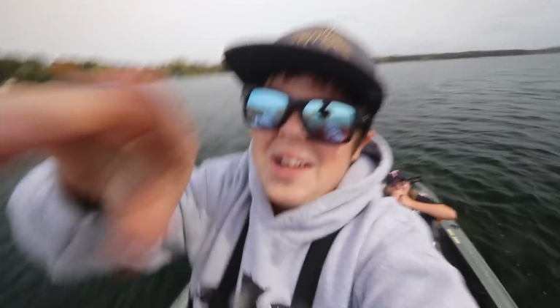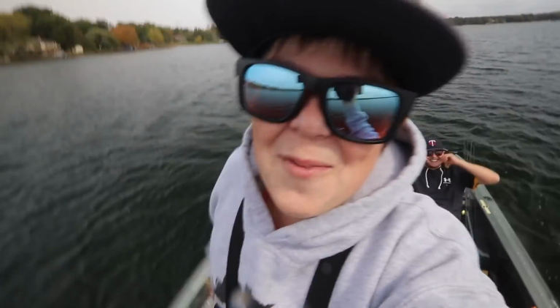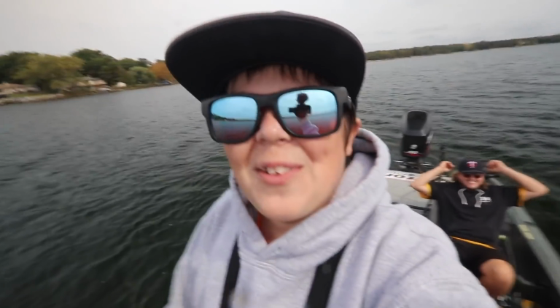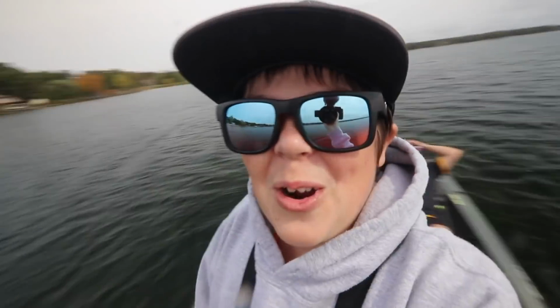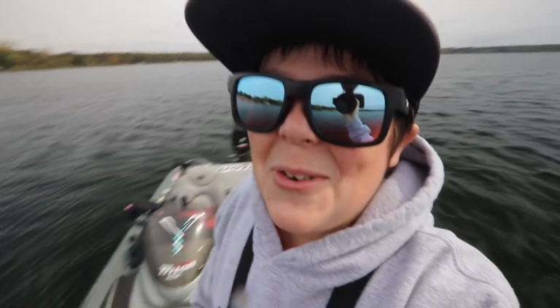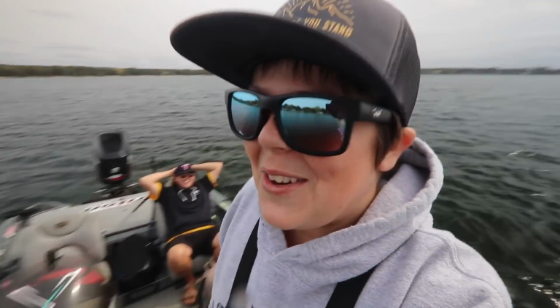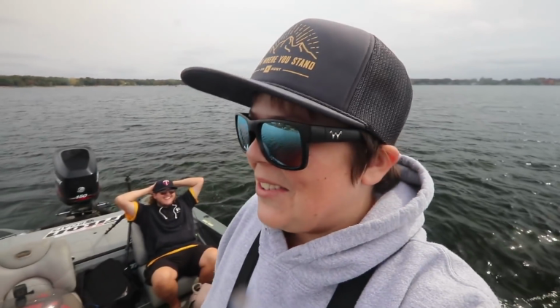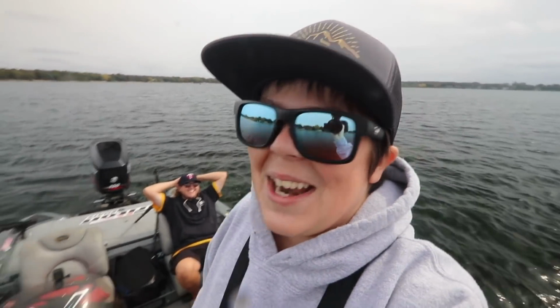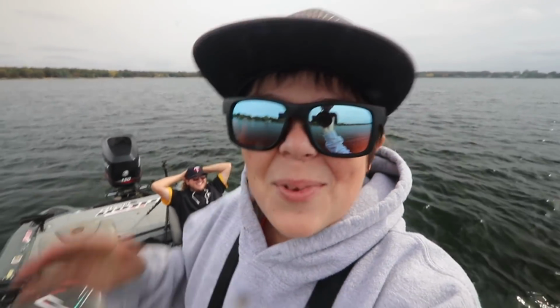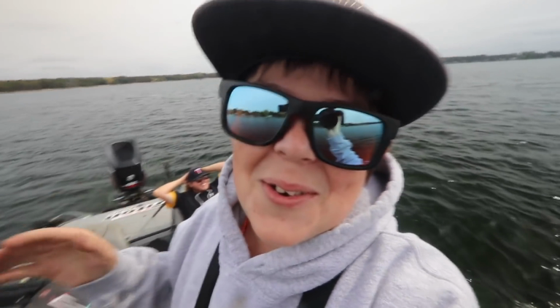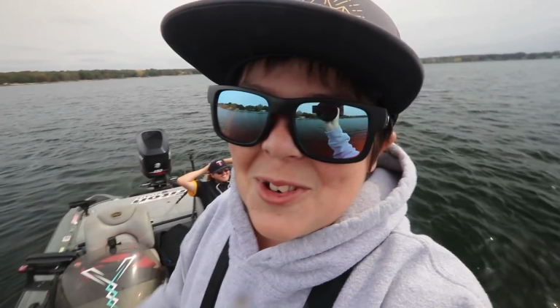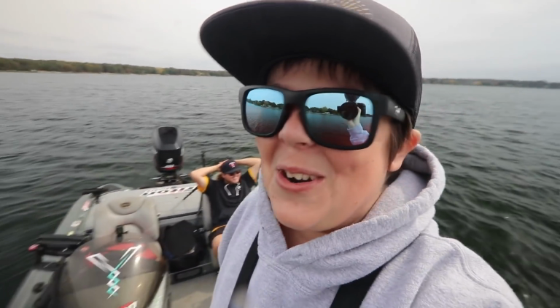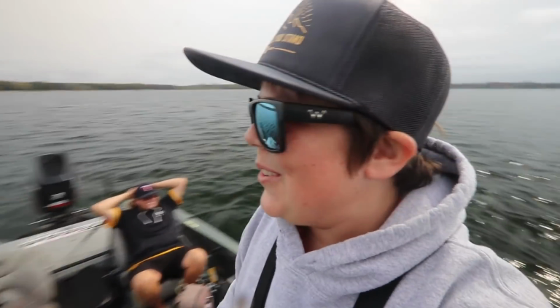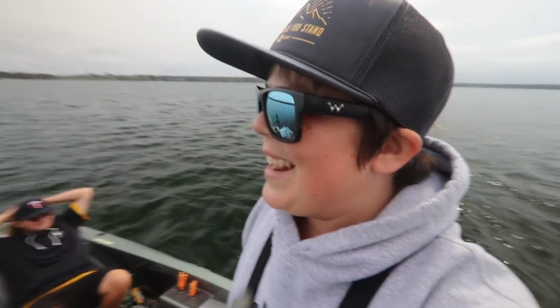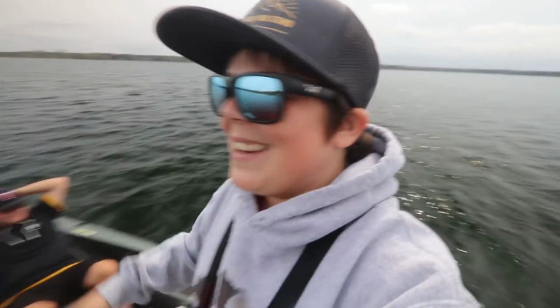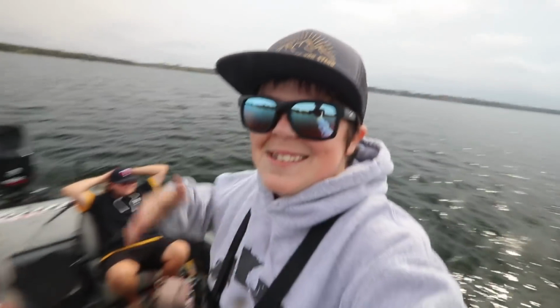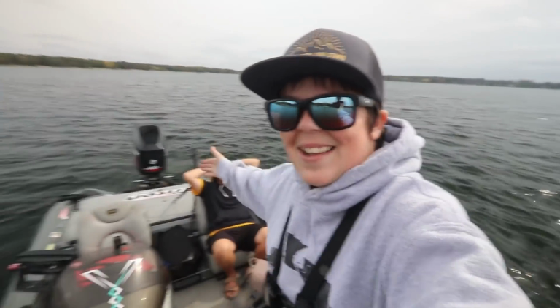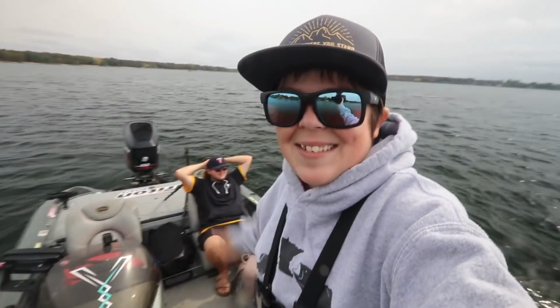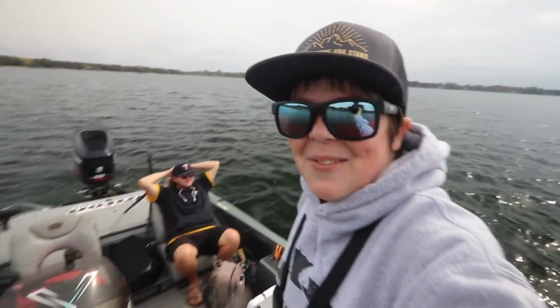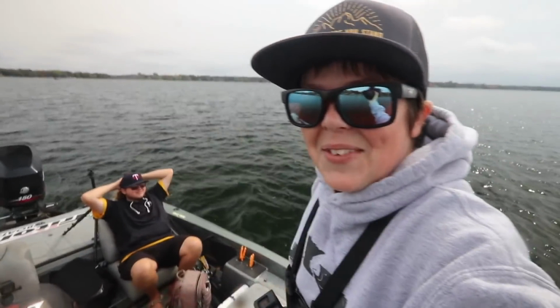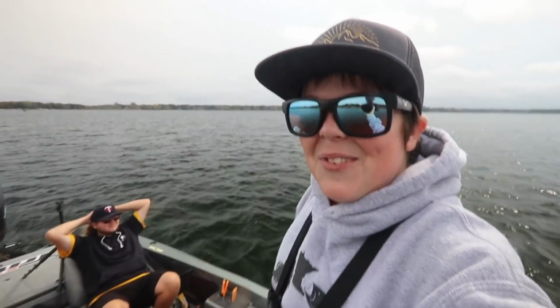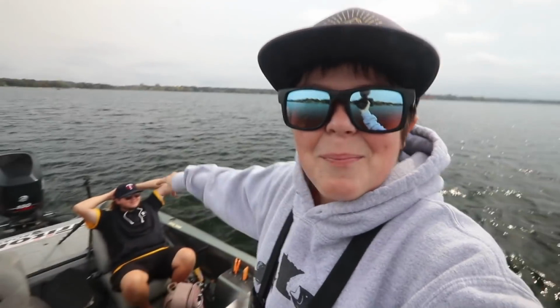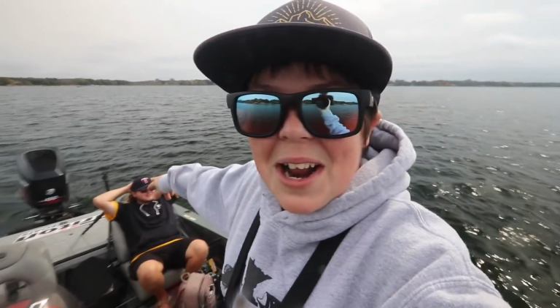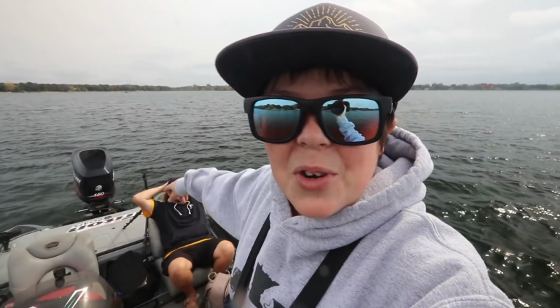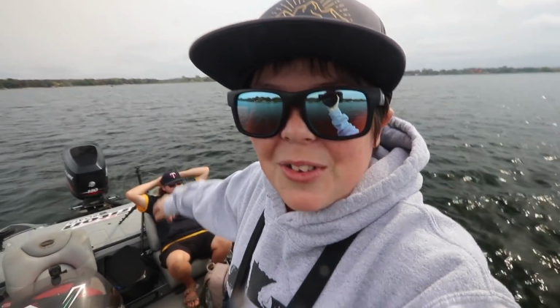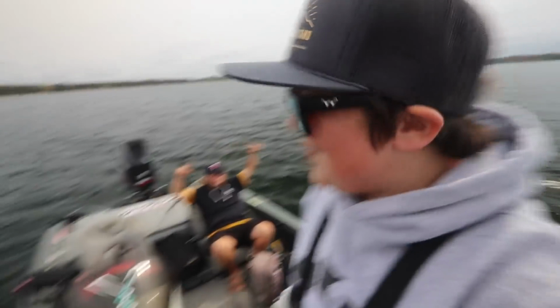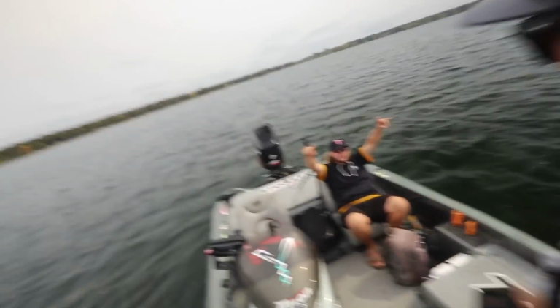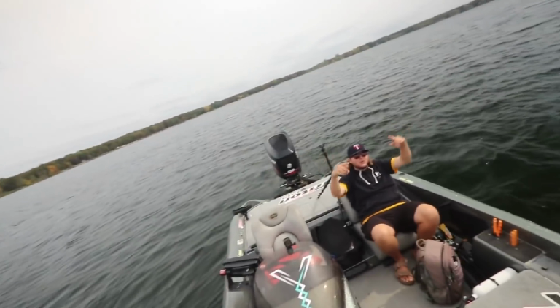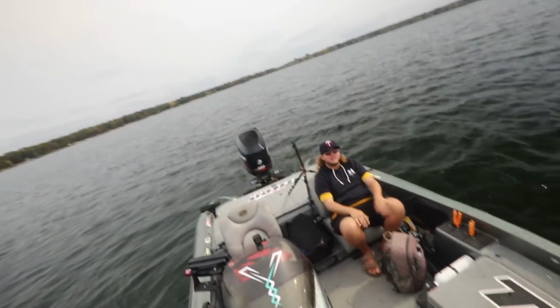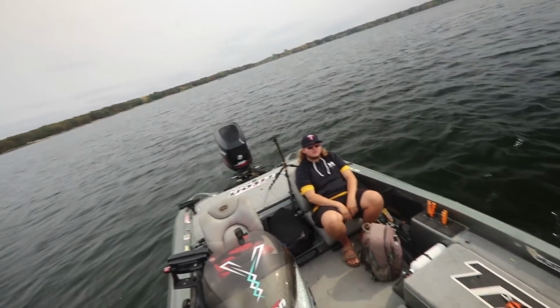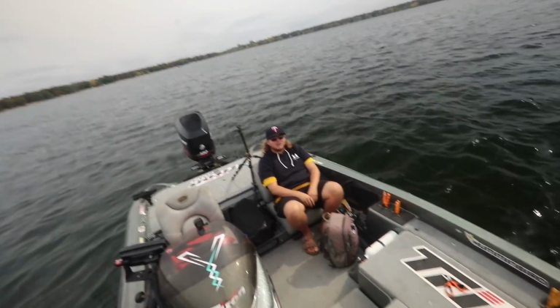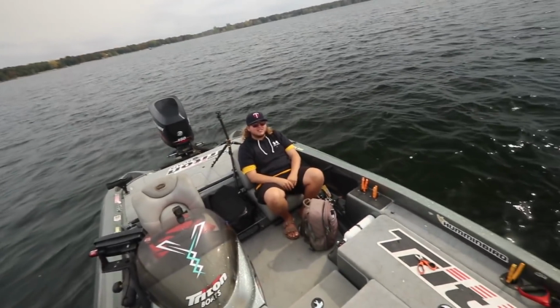What's up dudes? Welcome back to another exciting episode of Fishing More Outdoors. Today, as you can see, we got myself and B-Rock Outdoors. We haven't fished together in a couple months.